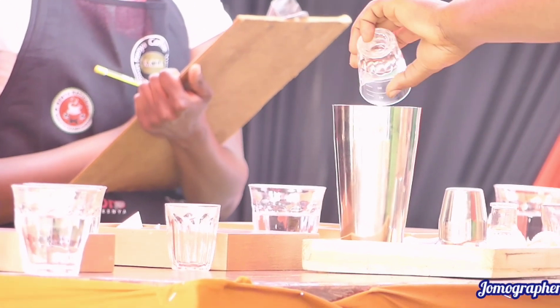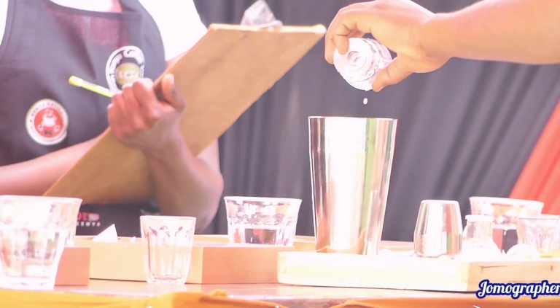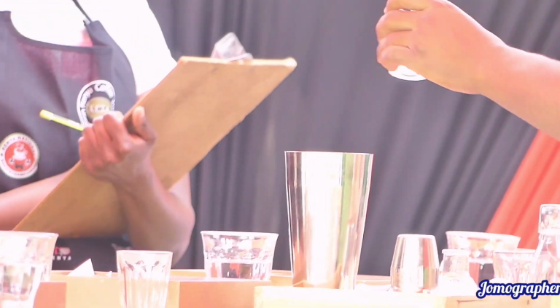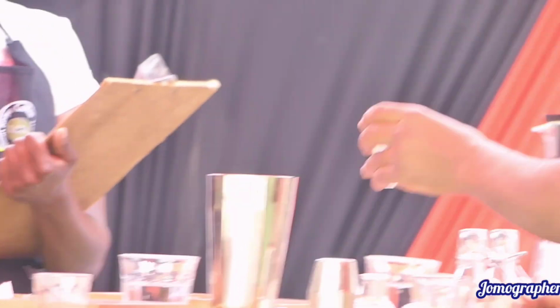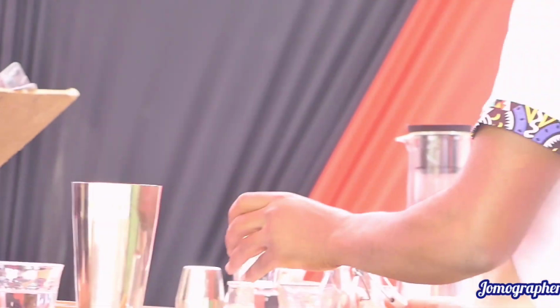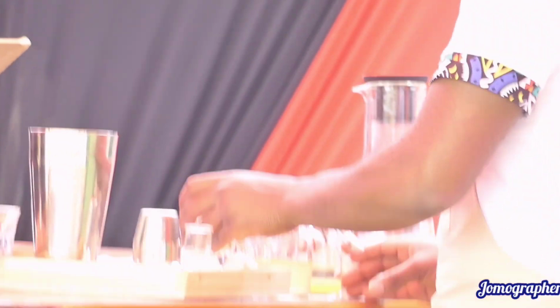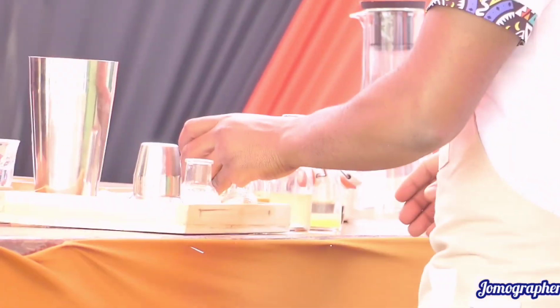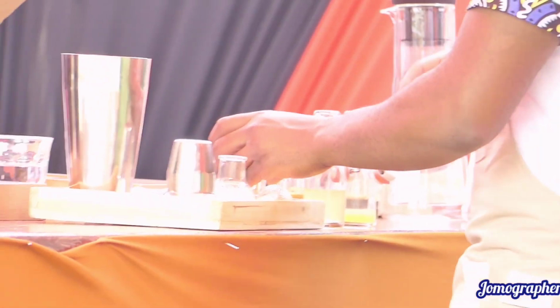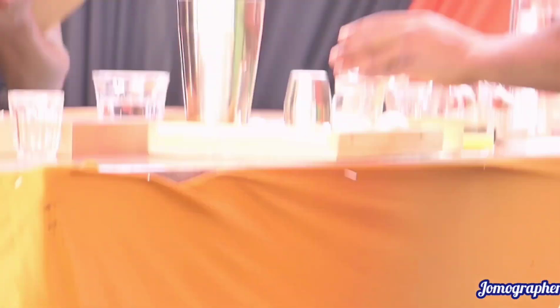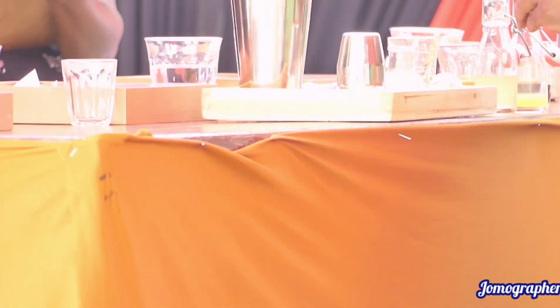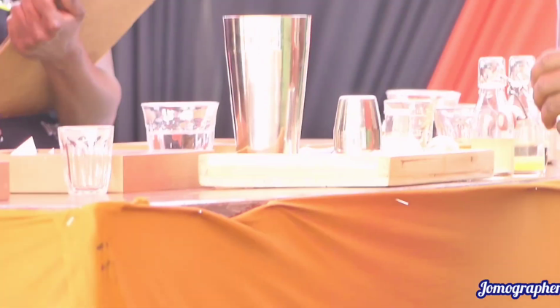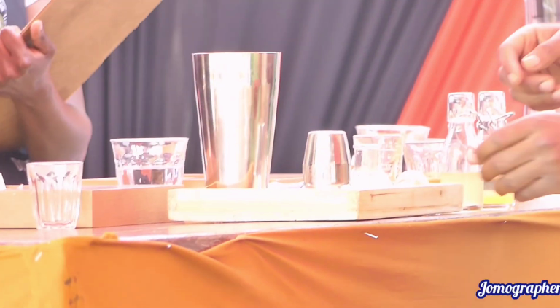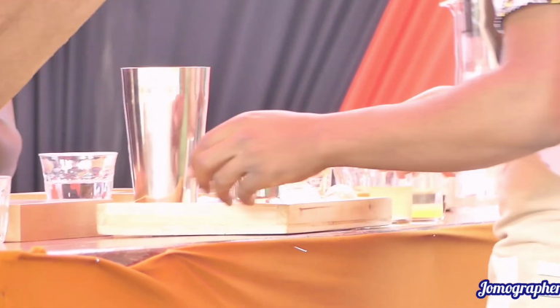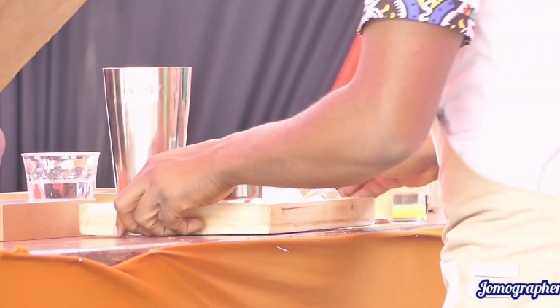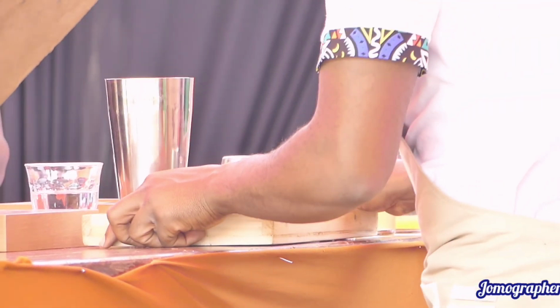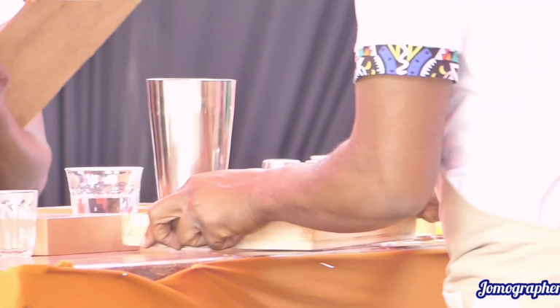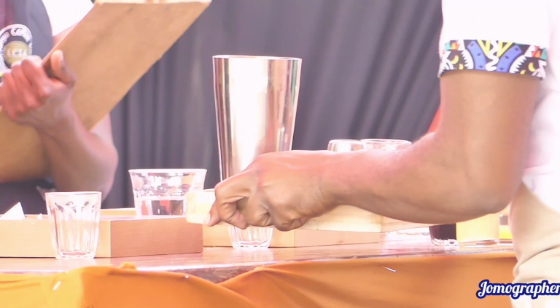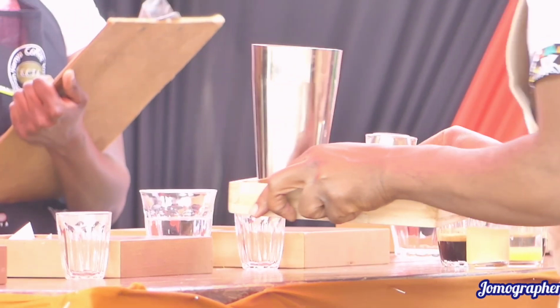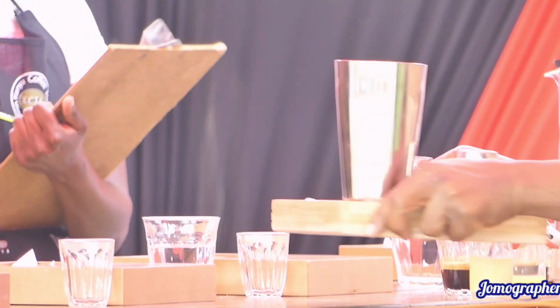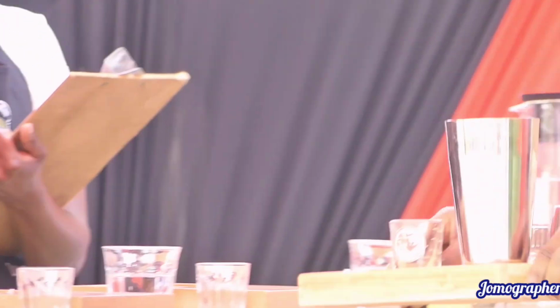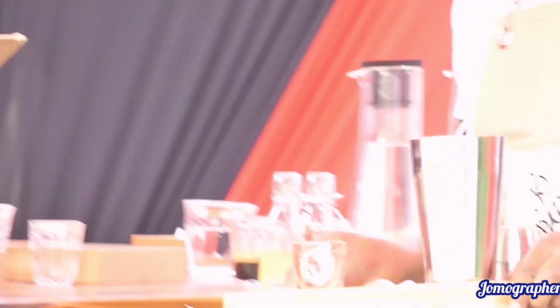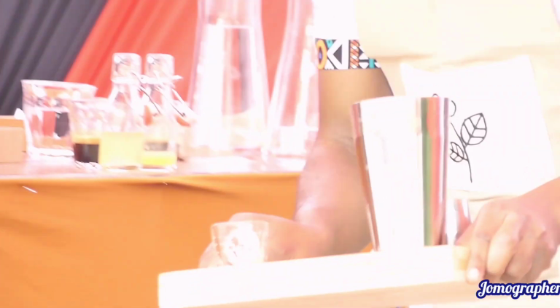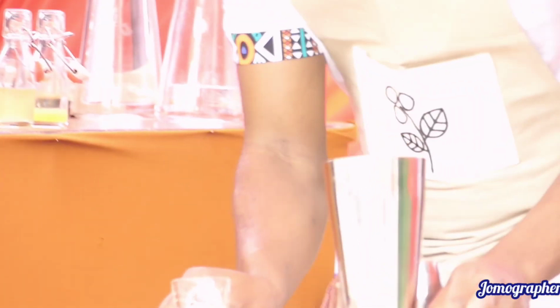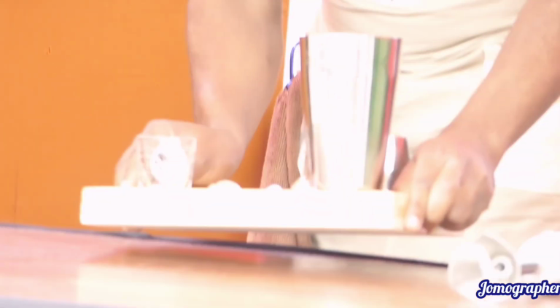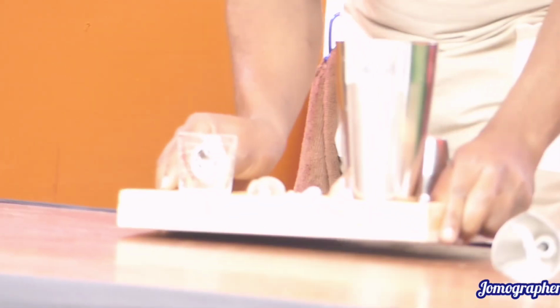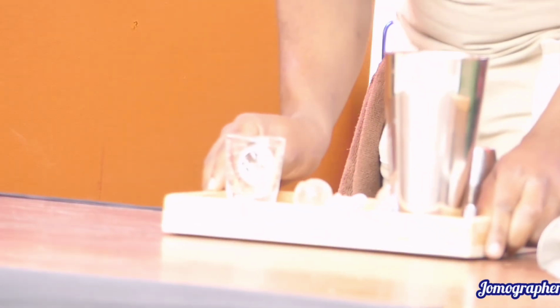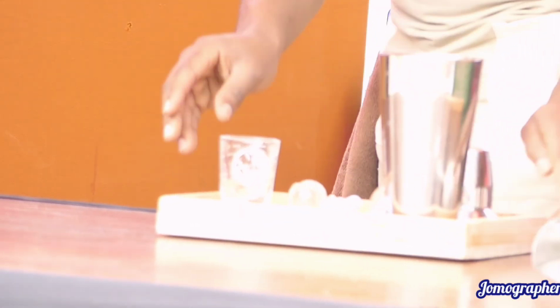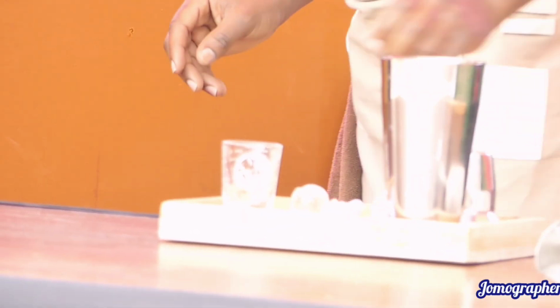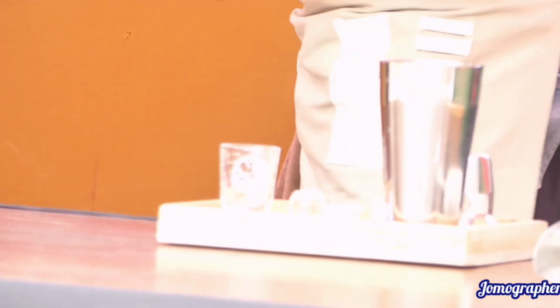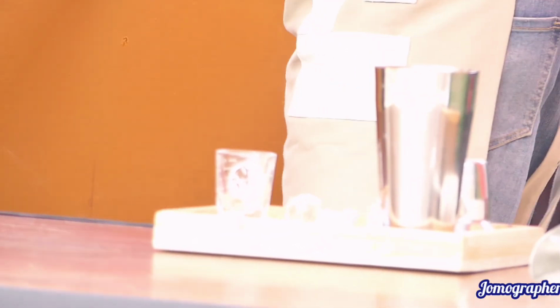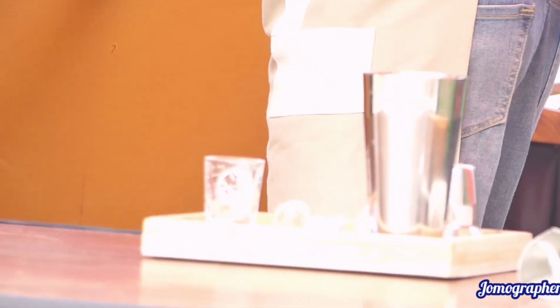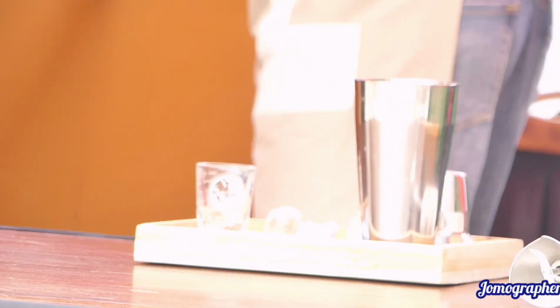Now, to give this more texture, I'll blend this in a blender.